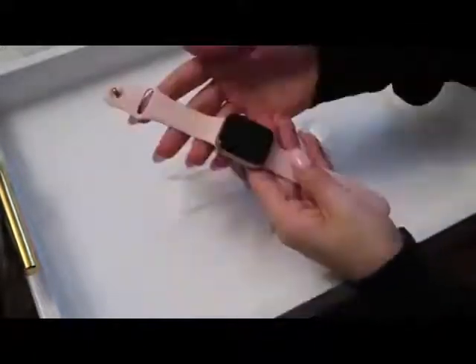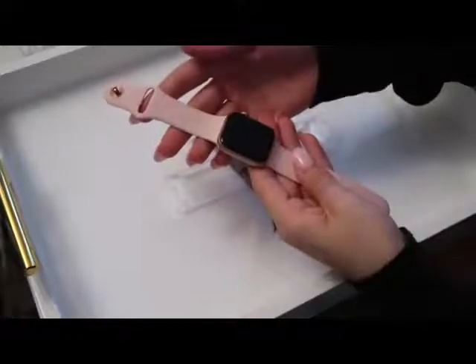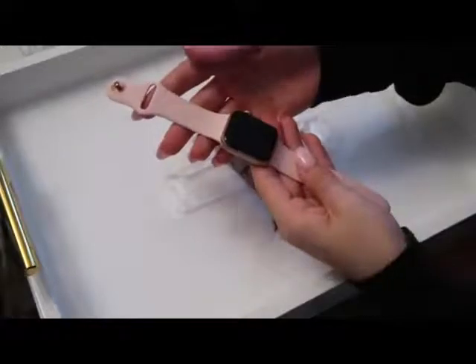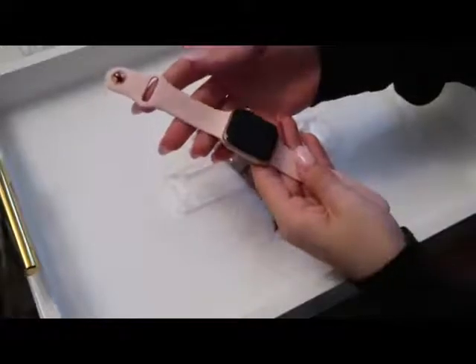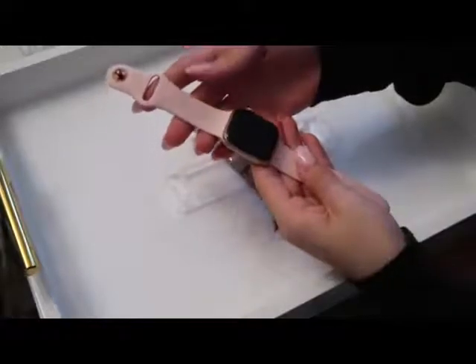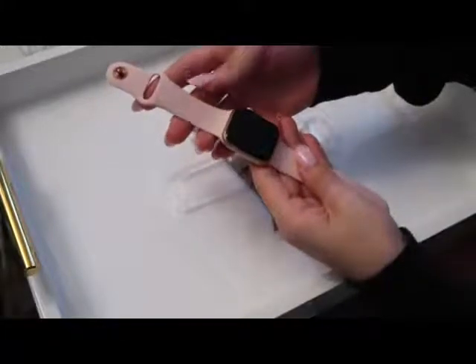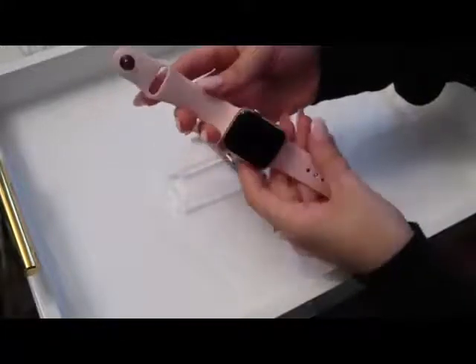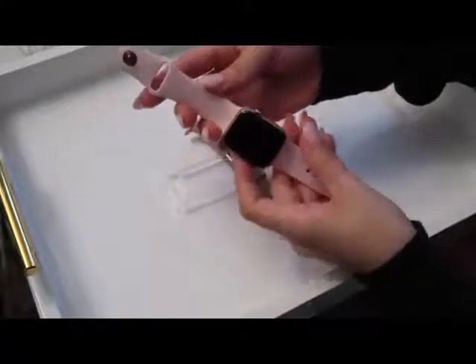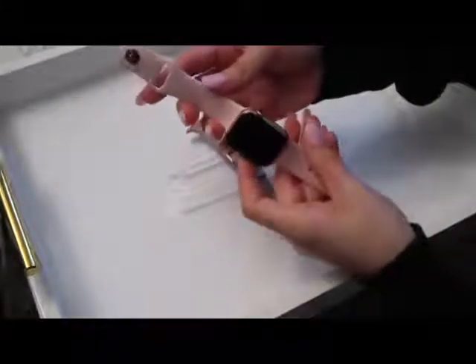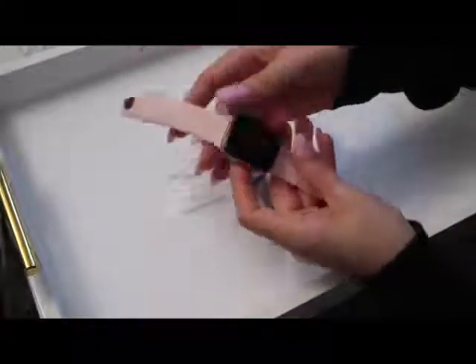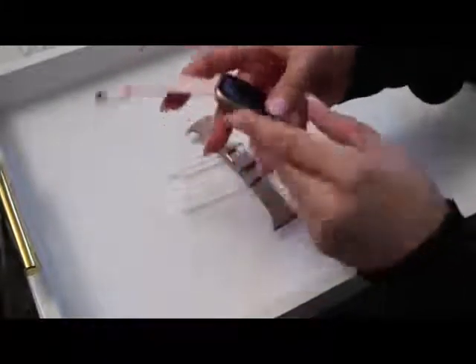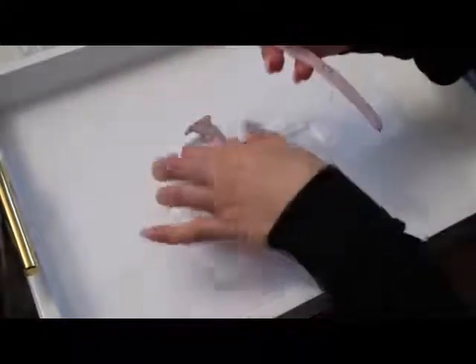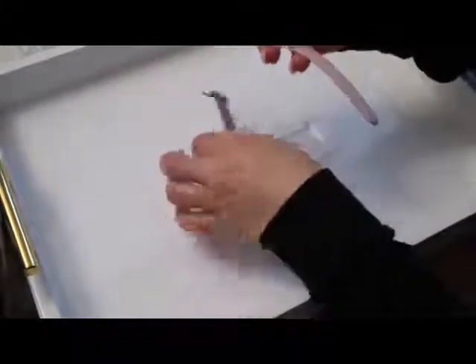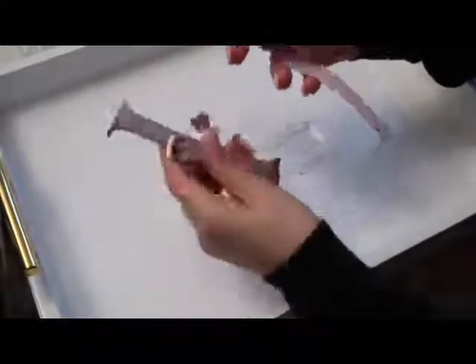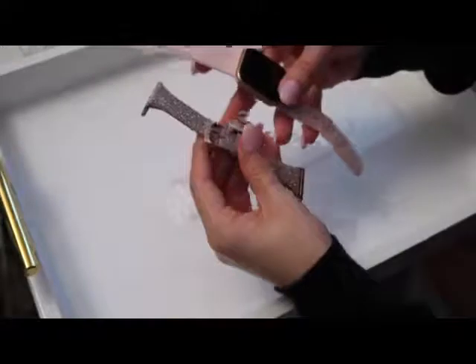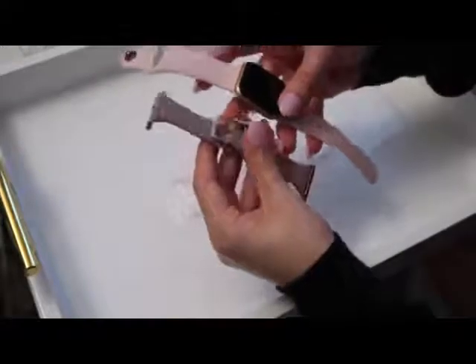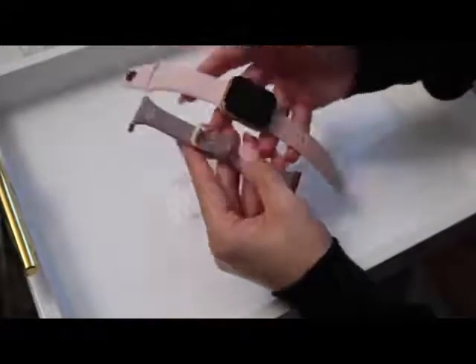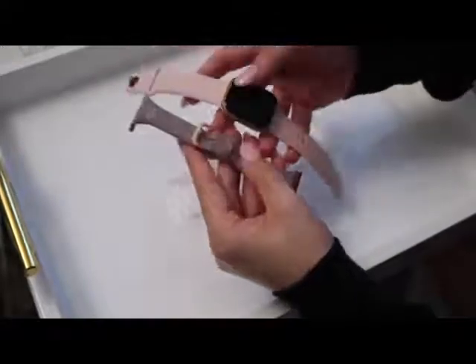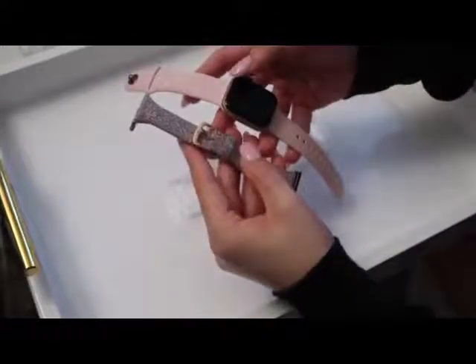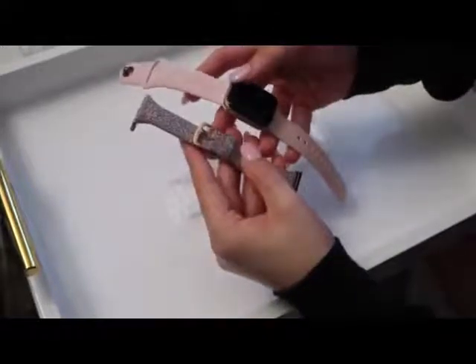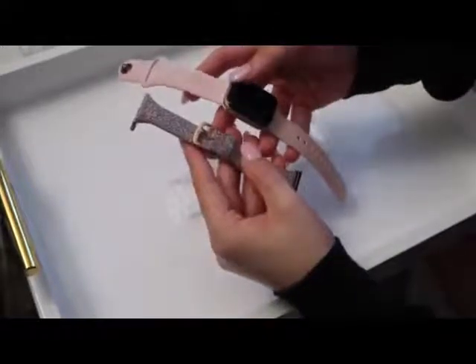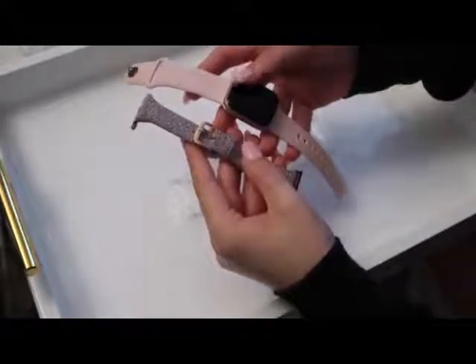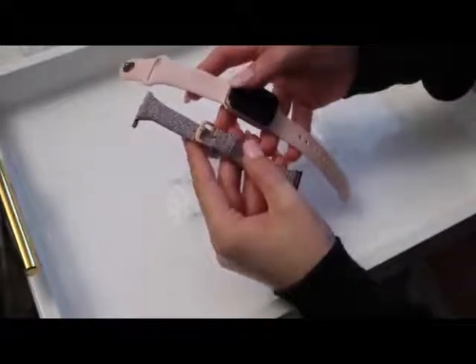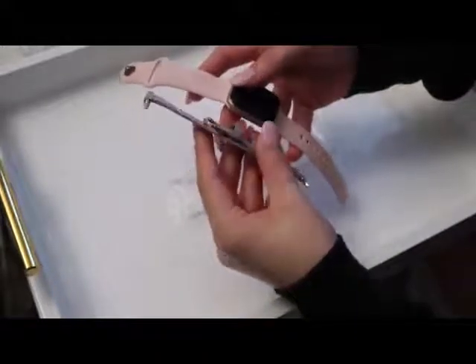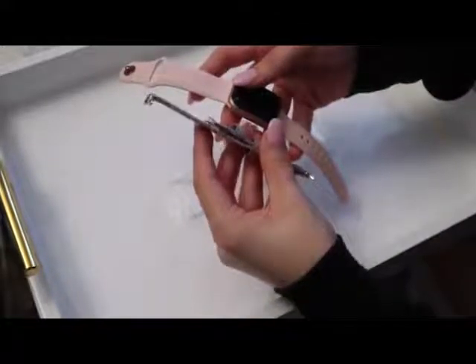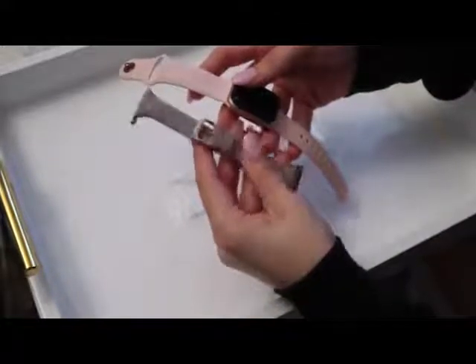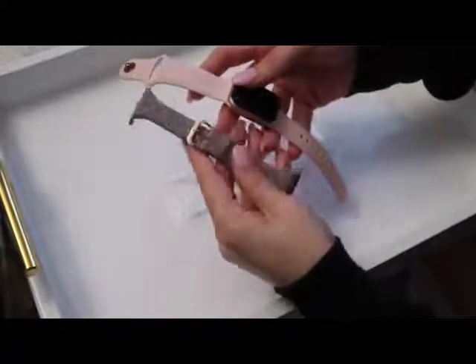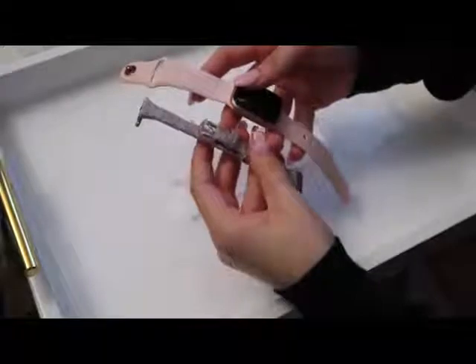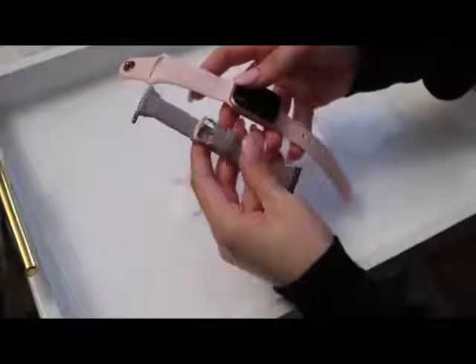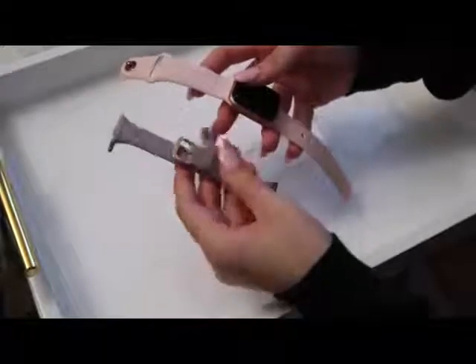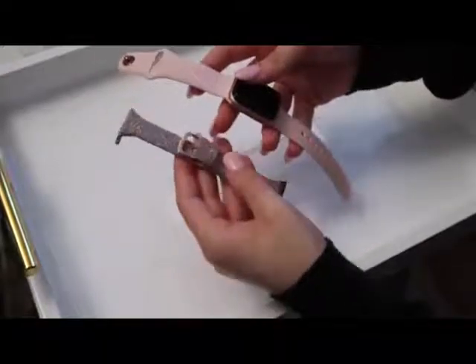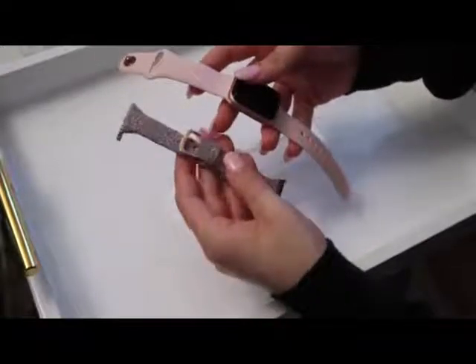This is my Apple Watch Series 4 in the rose gold color, and this band will match perfectly. As you can see, the rose gold on my Apple Watch will match perfectly with this band.